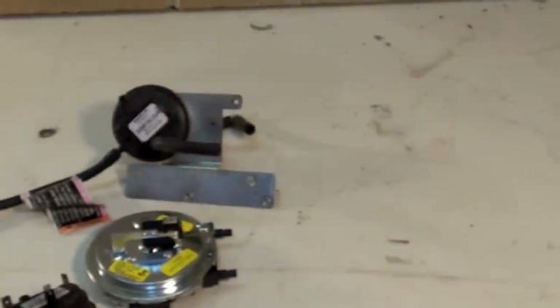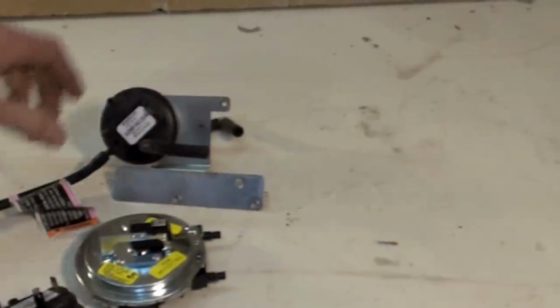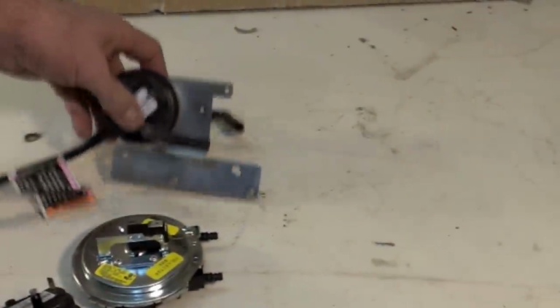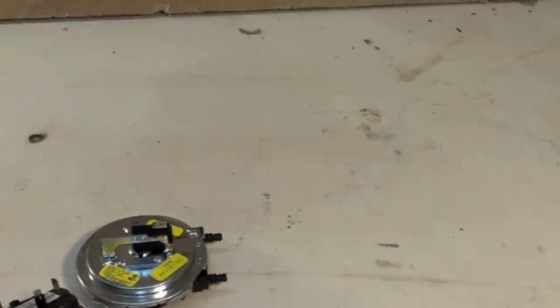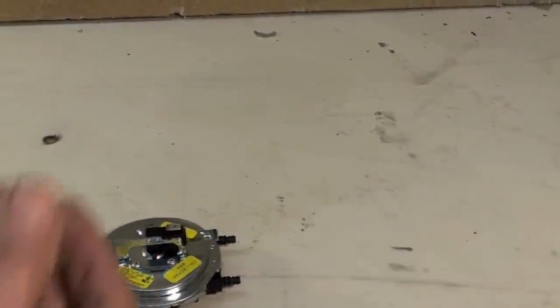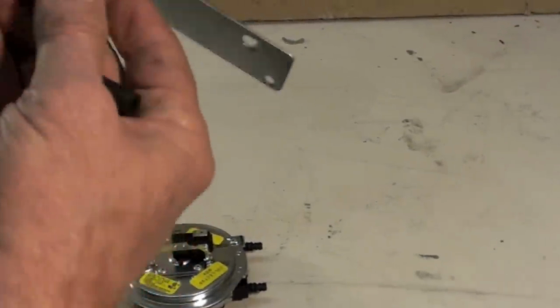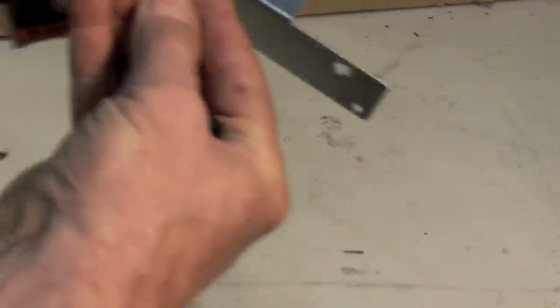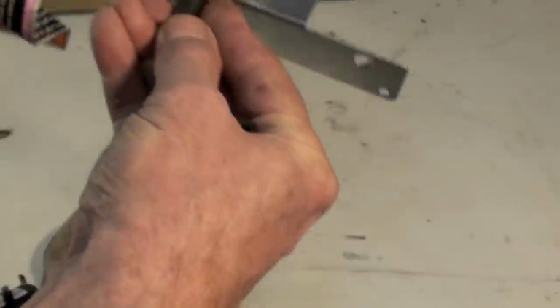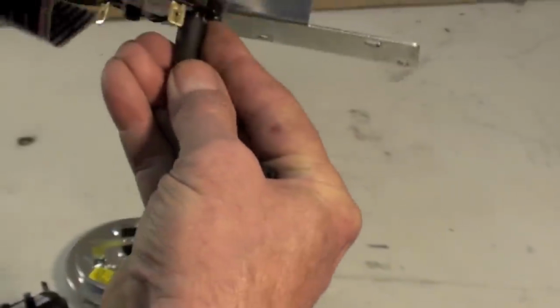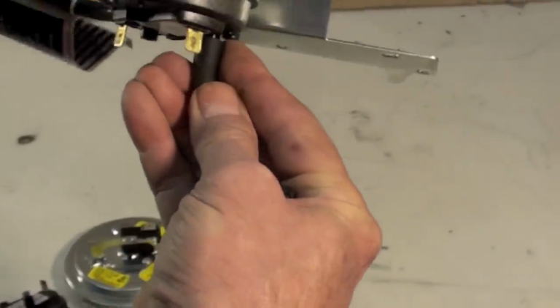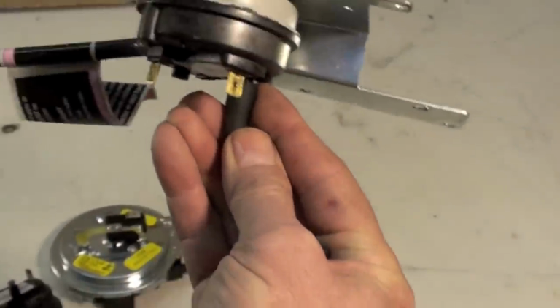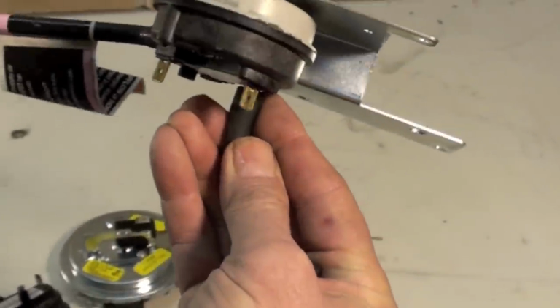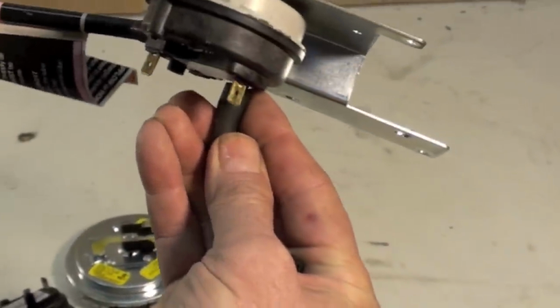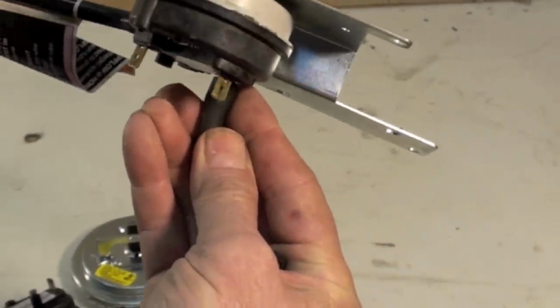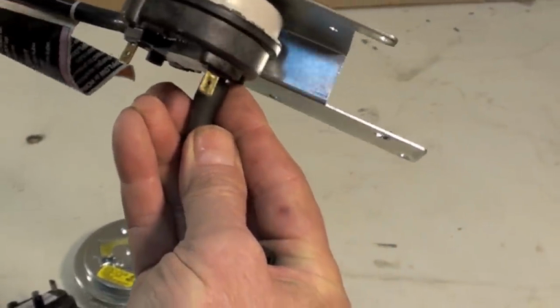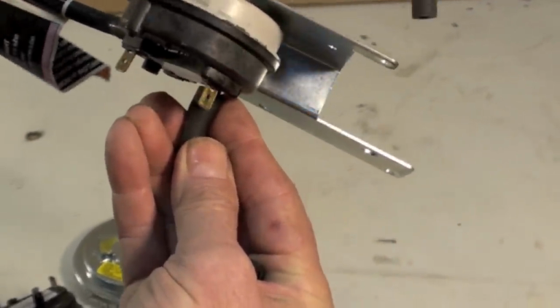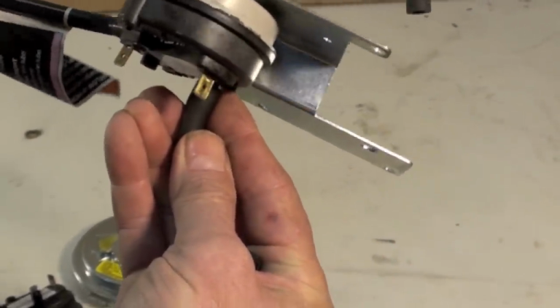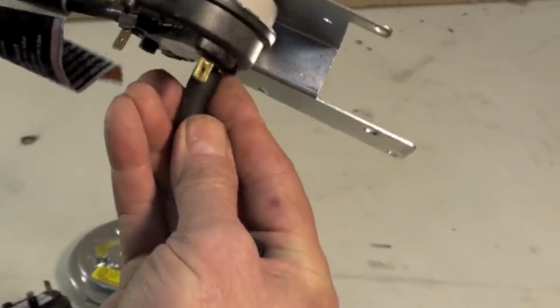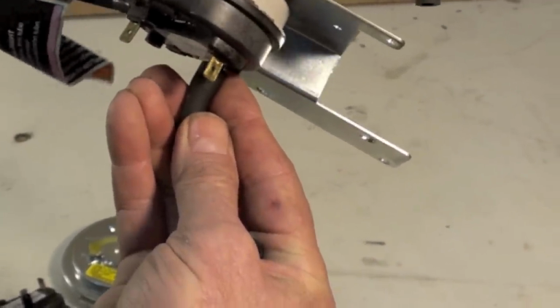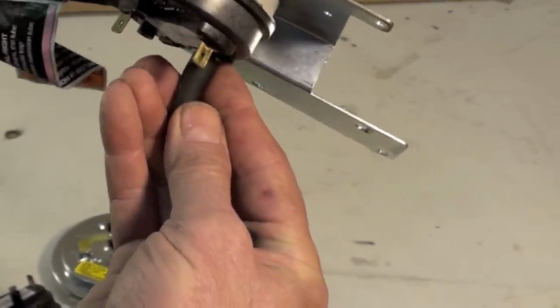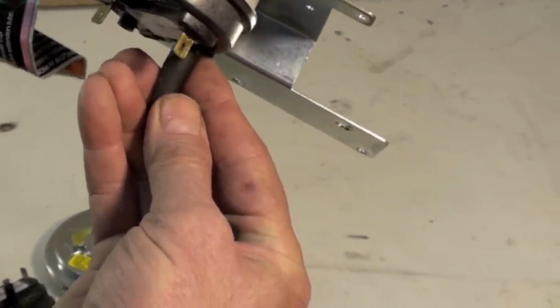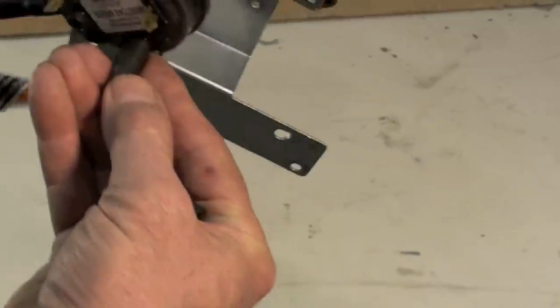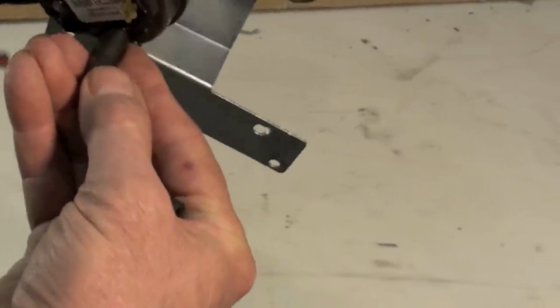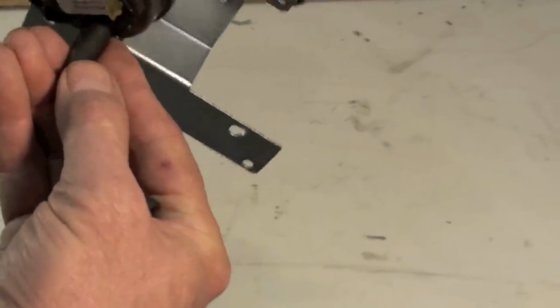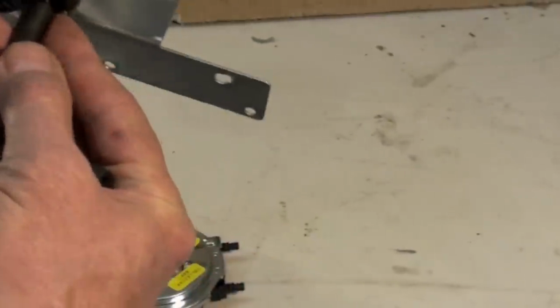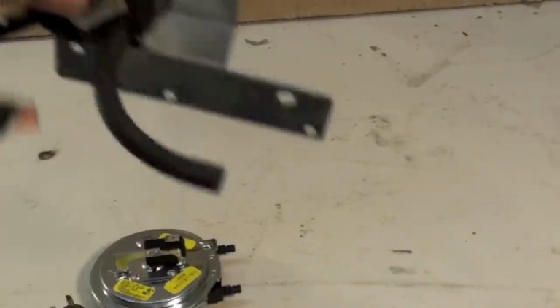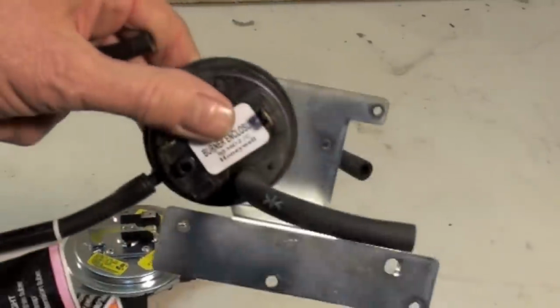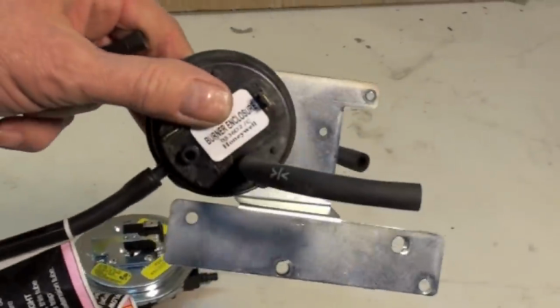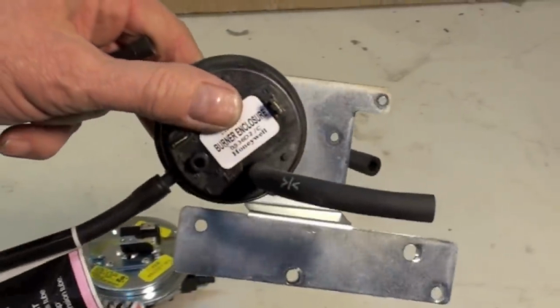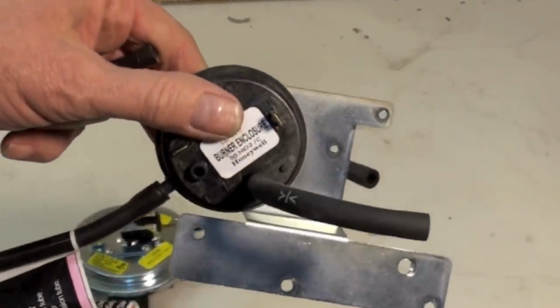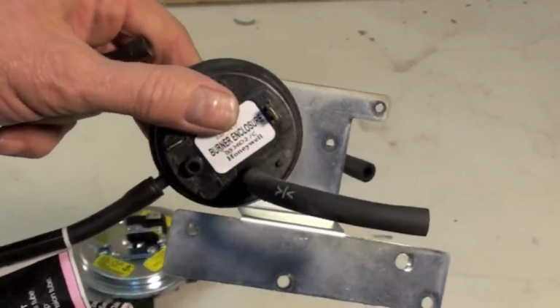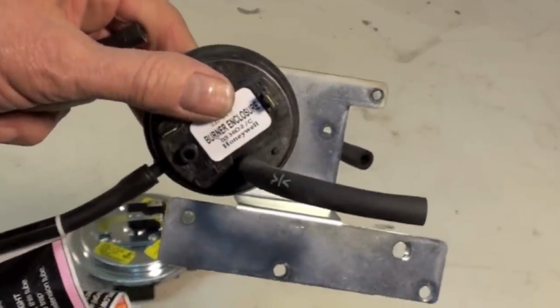Occasionally, the hoses on these things — if they happen to sag downward — will get water in them, and that needs to be cleared. If water gets inside the pressure switch itself, it ruins the pressure switch and it can't be used again.